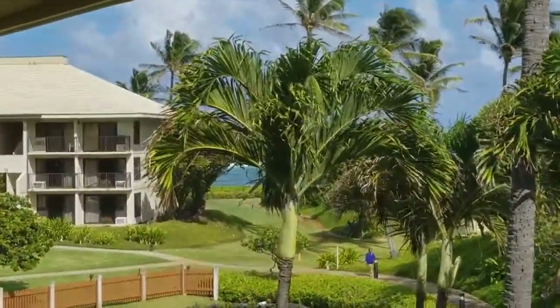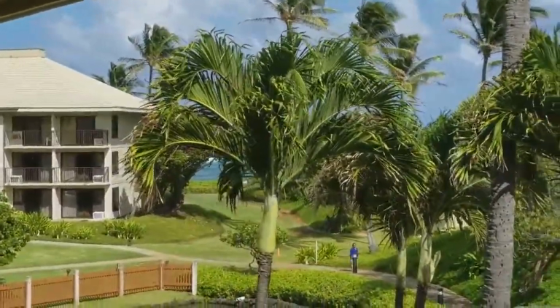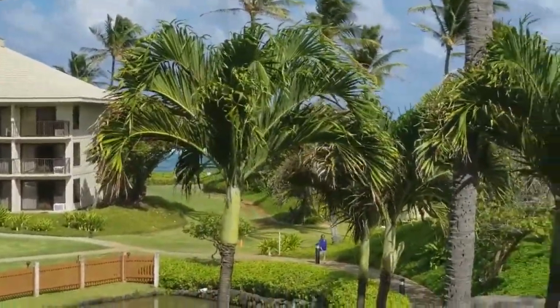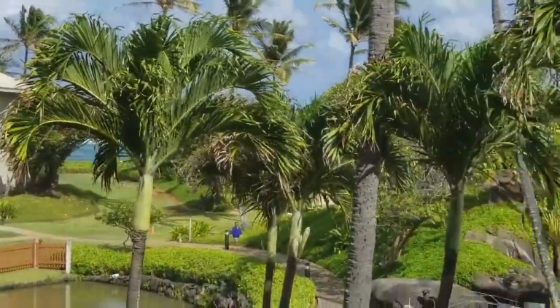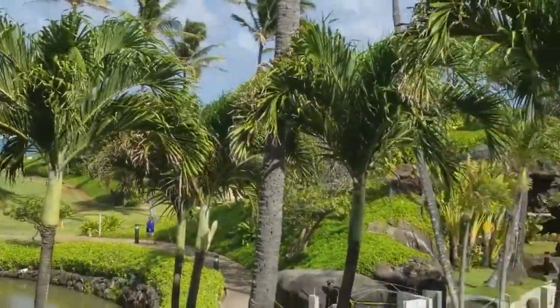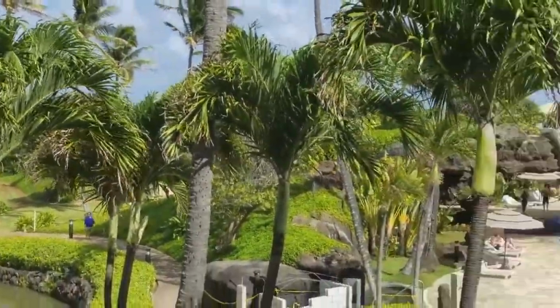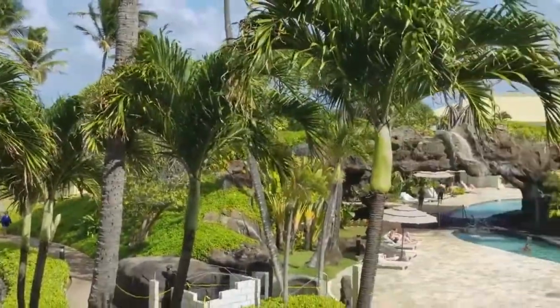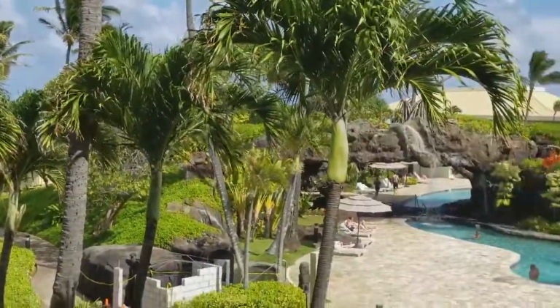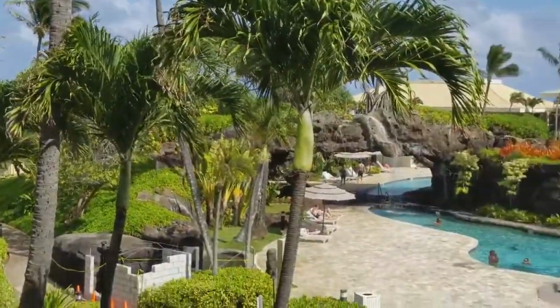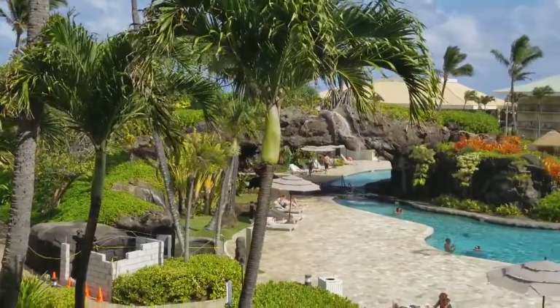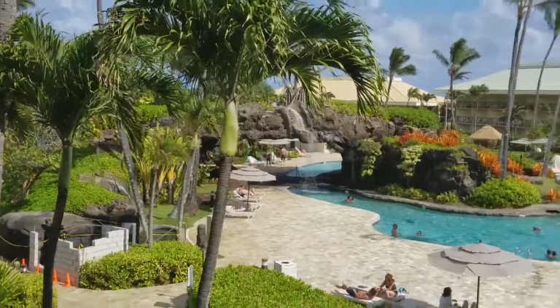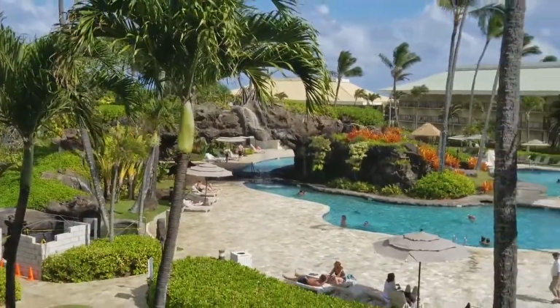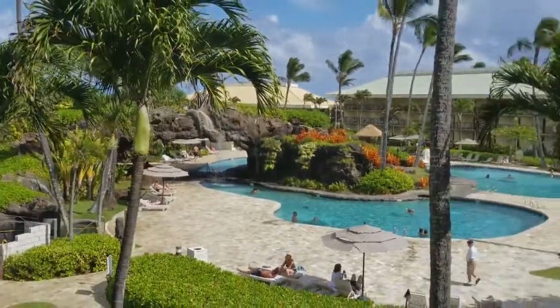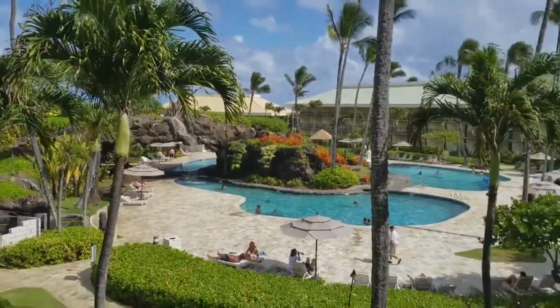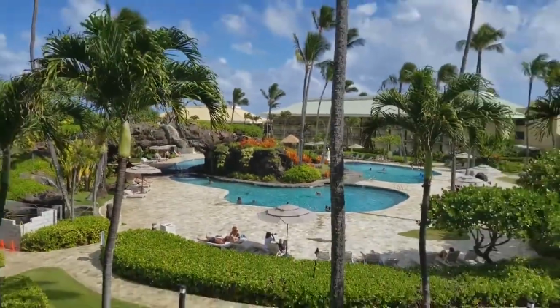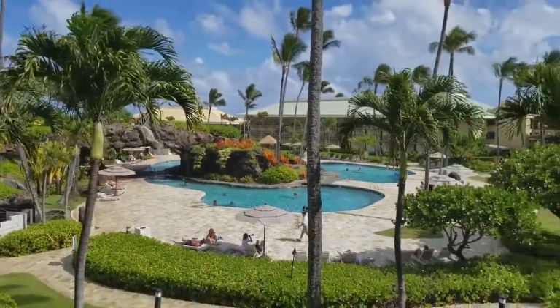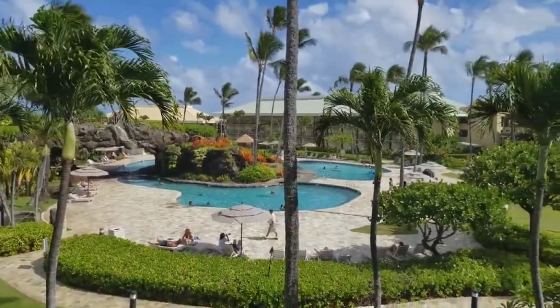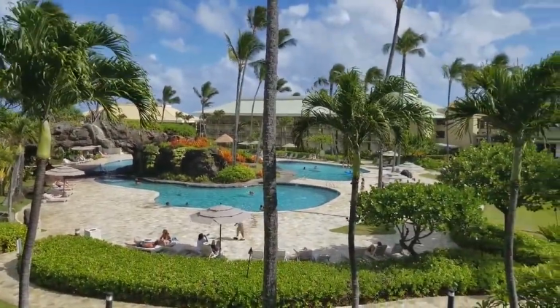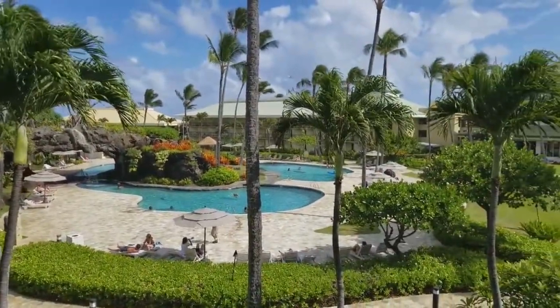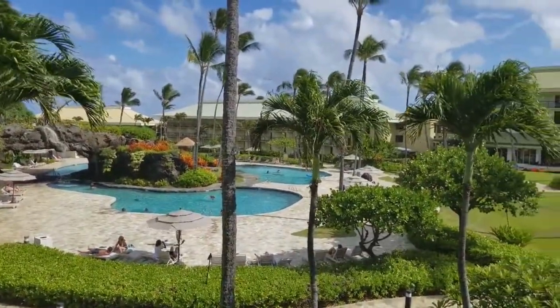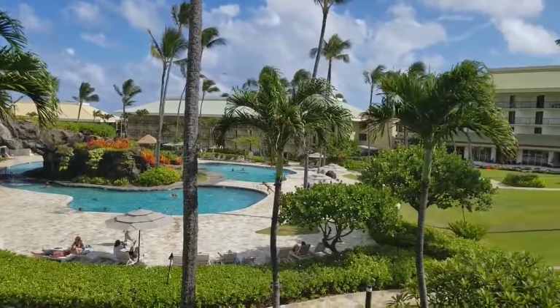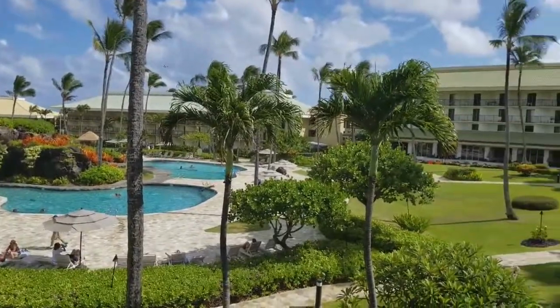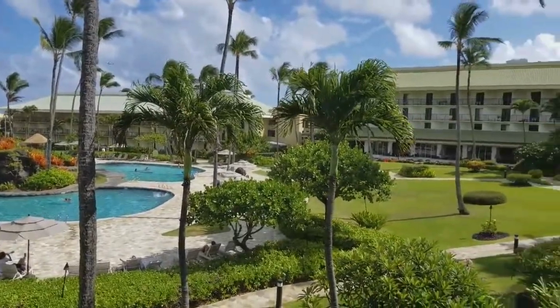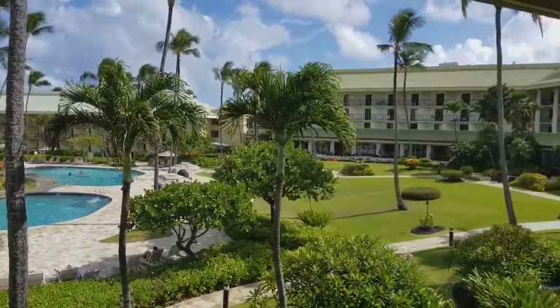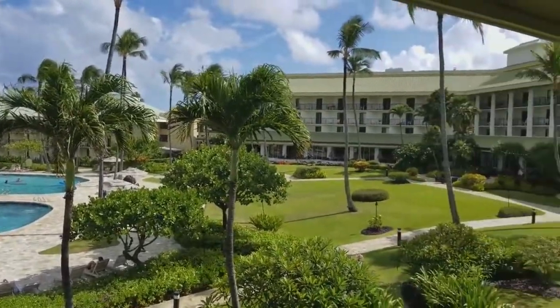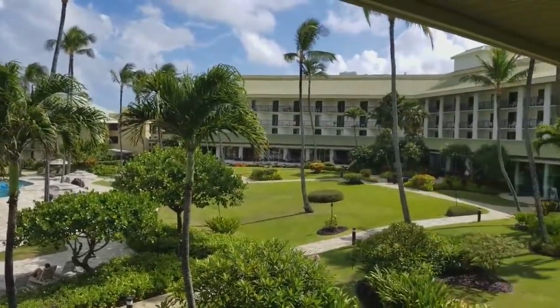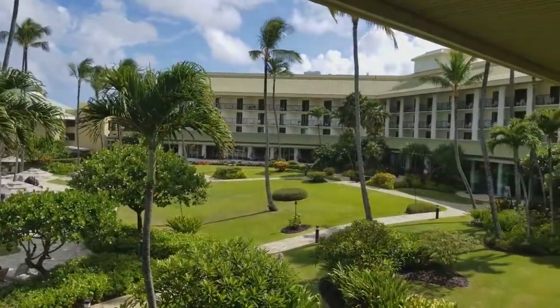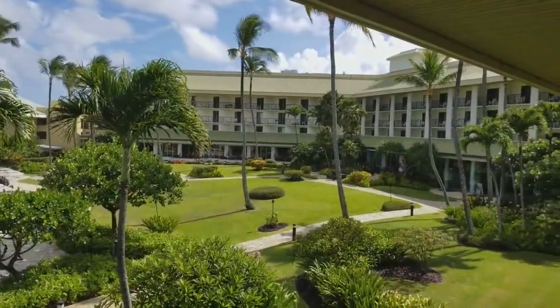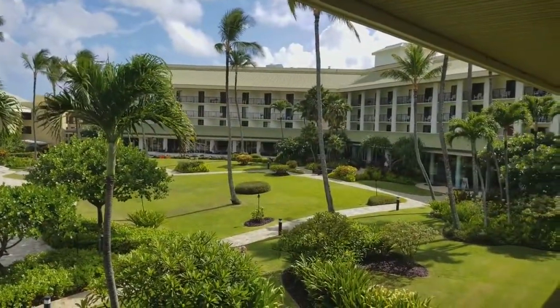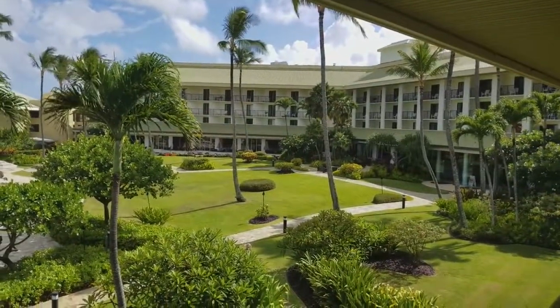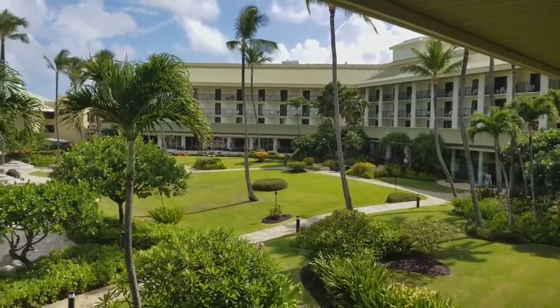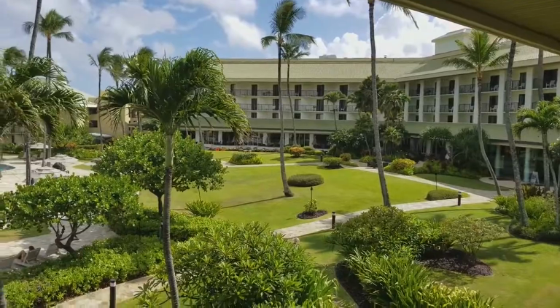You've got everything that Kauai Beach Resort has to offer — including a view of the restaurant and patio dining out there.